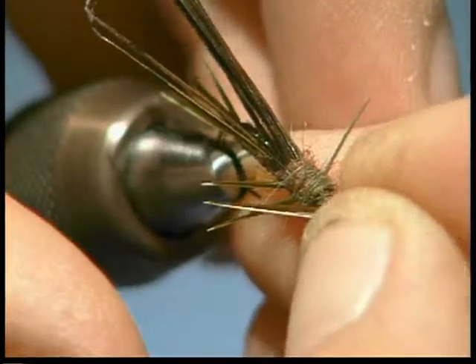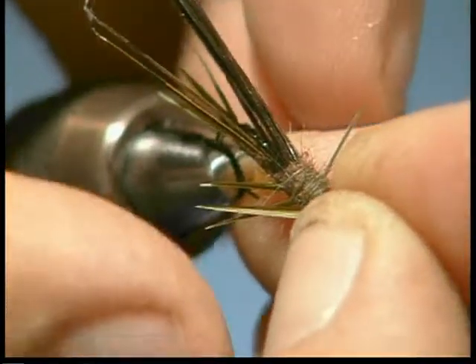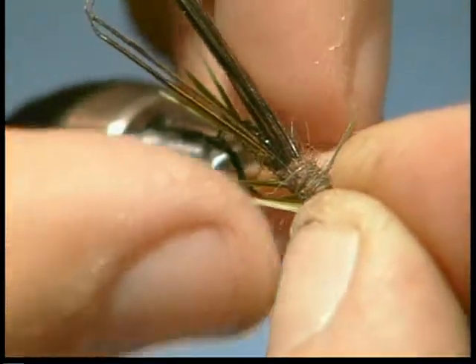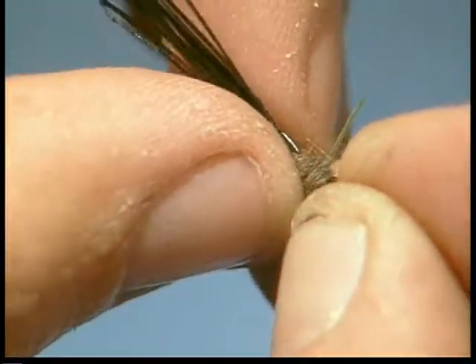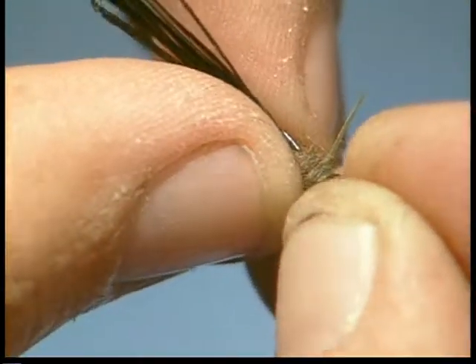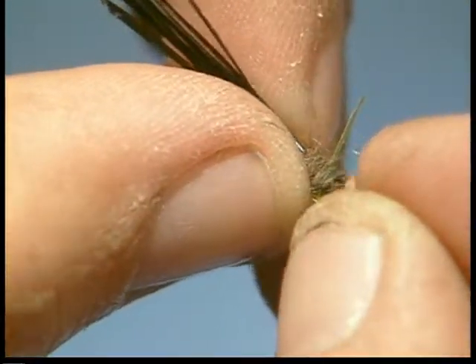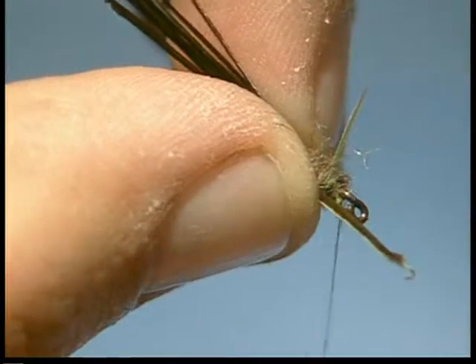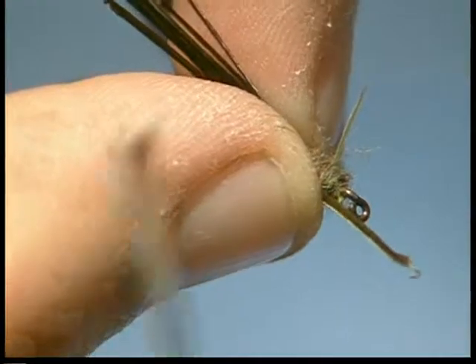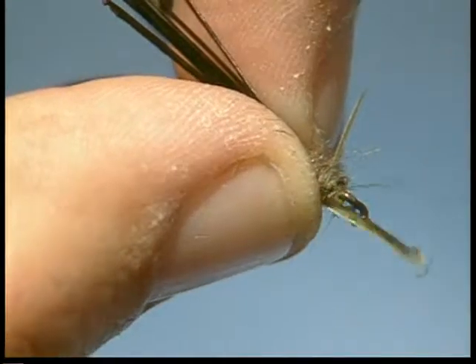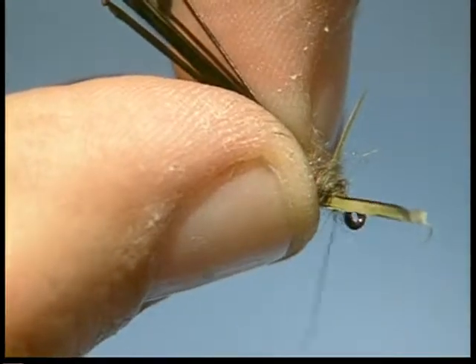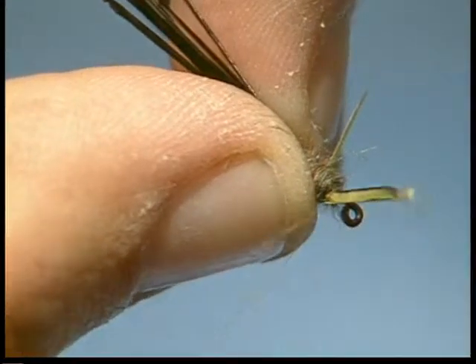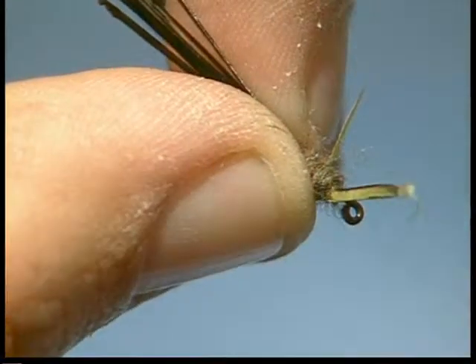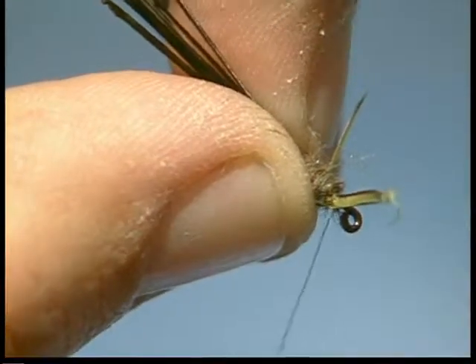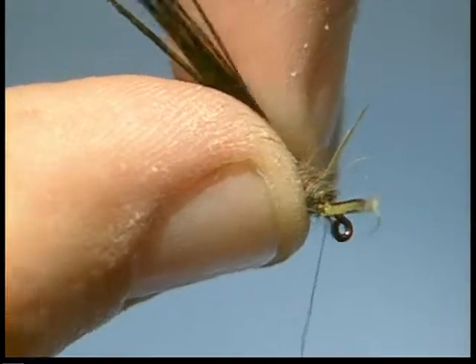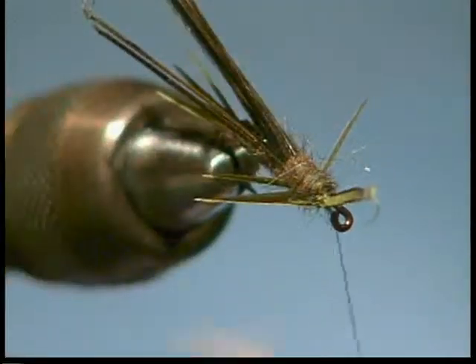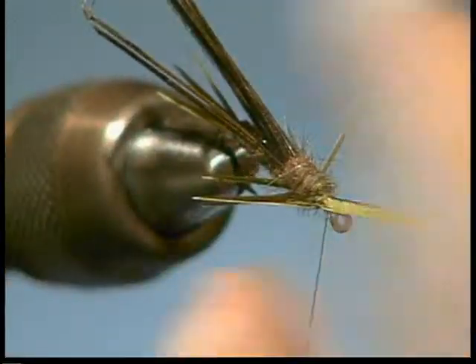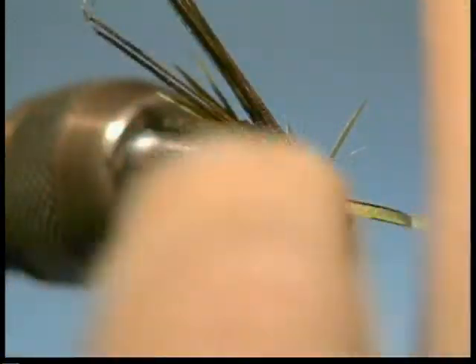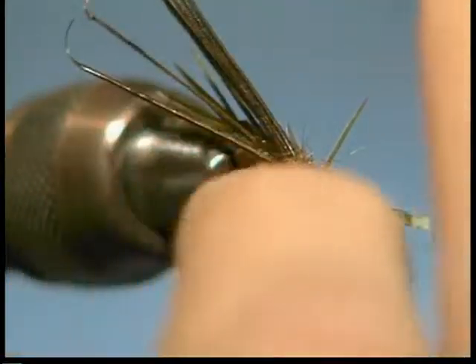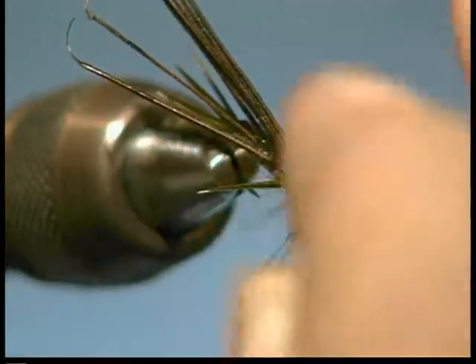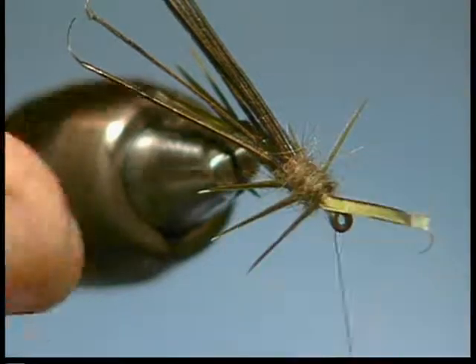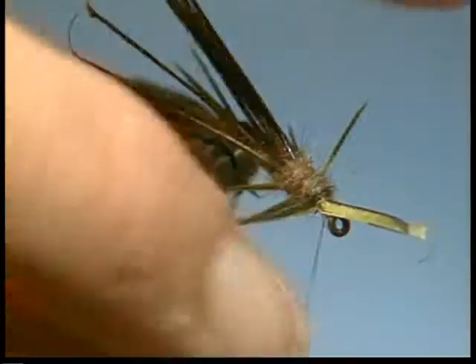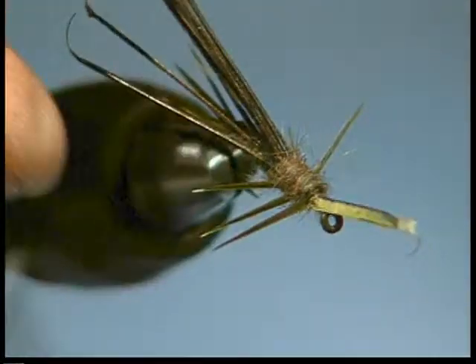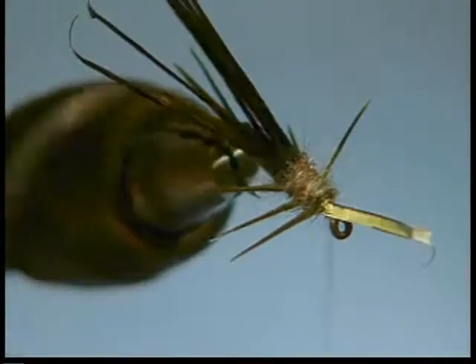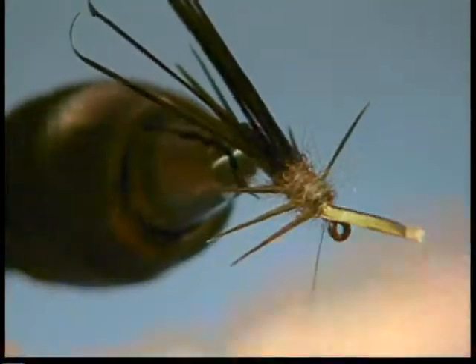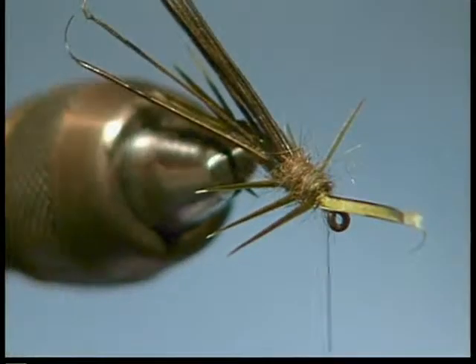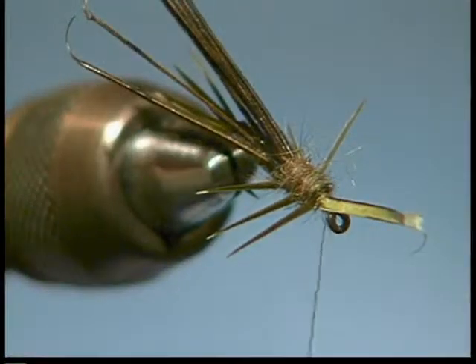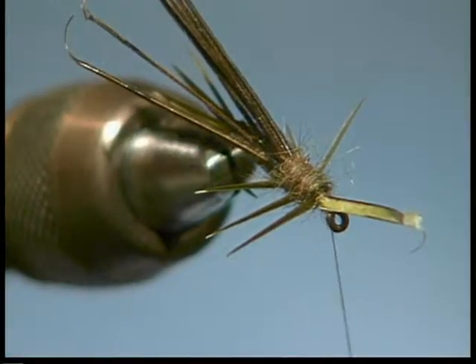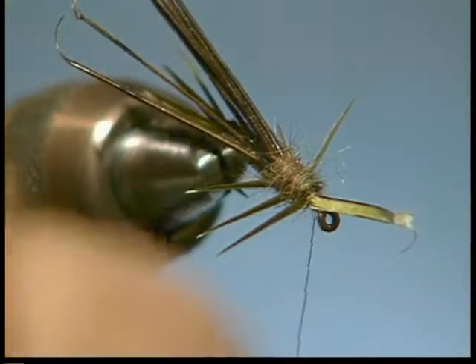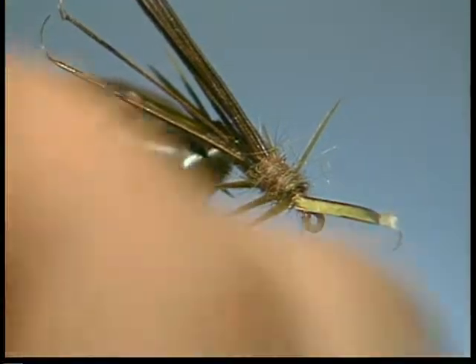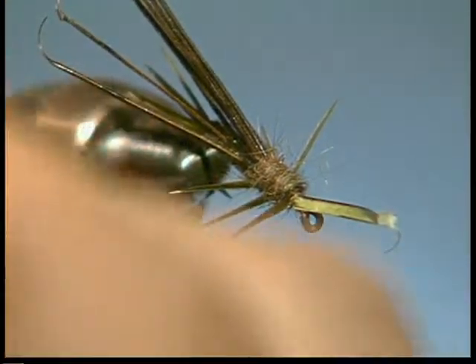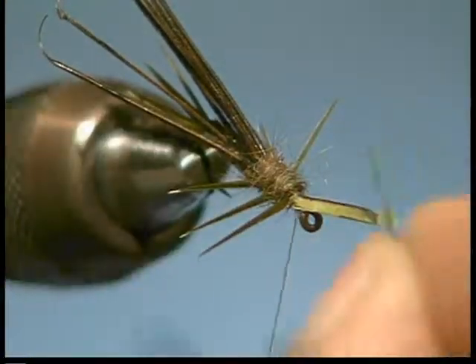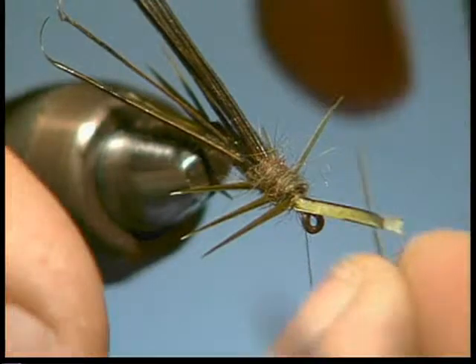Take this last set of legs here. Loose wrap, and then go ahead and tighten that up. Tie in the next one.